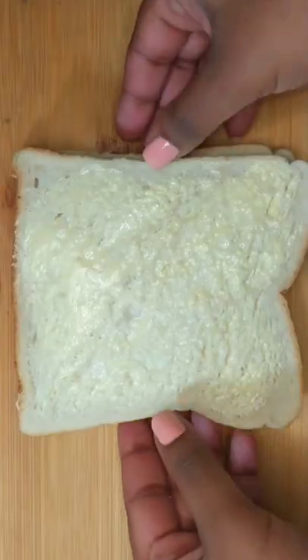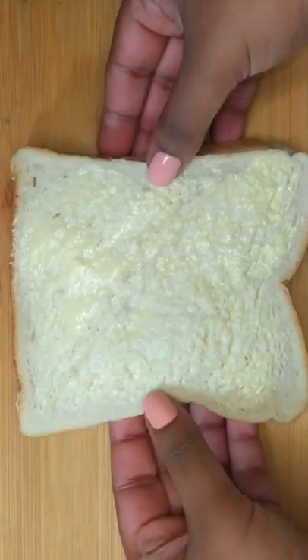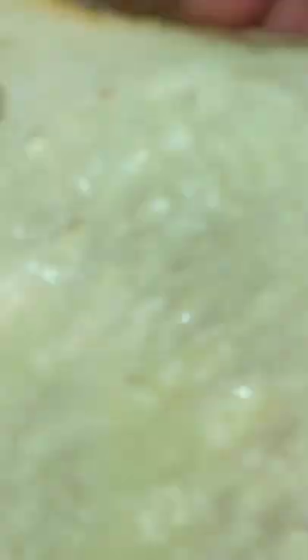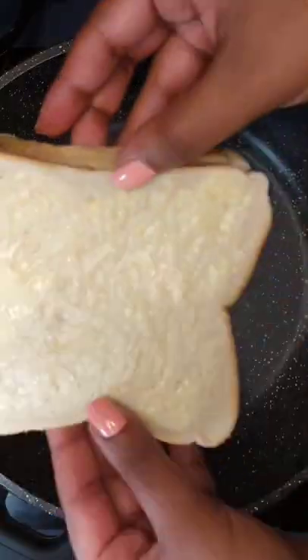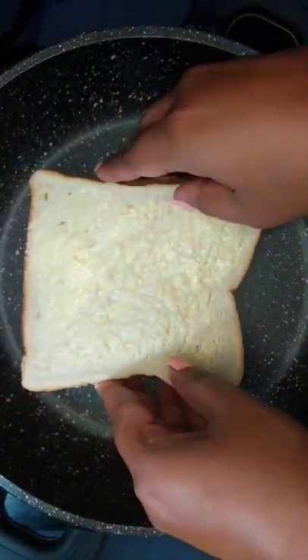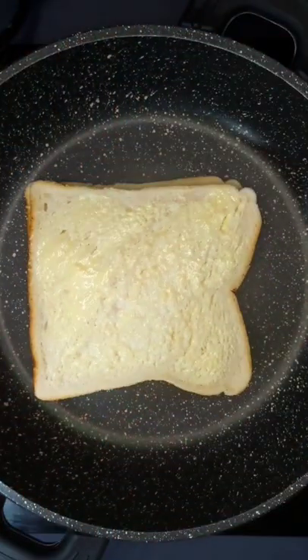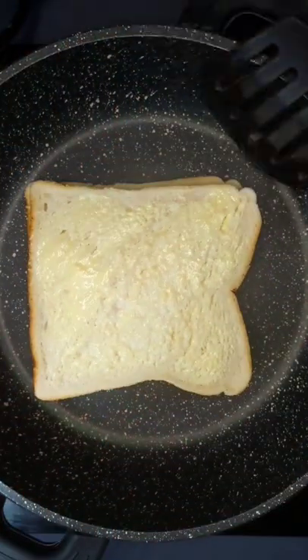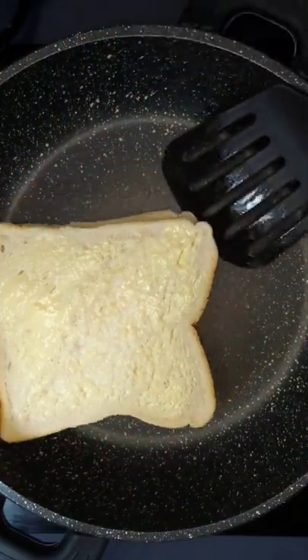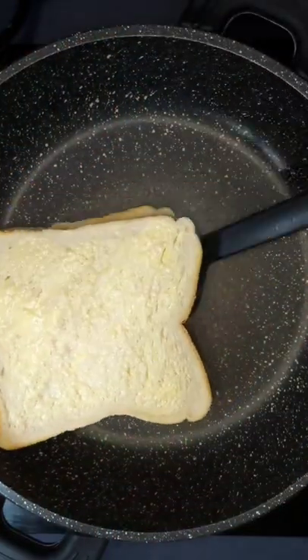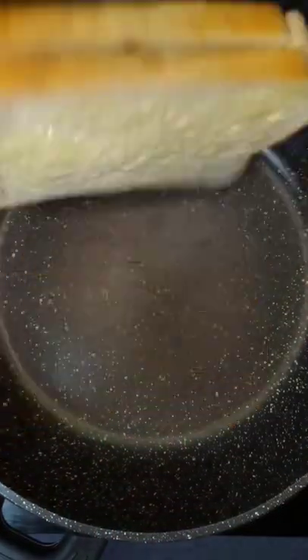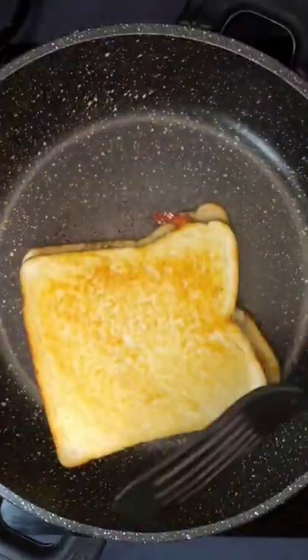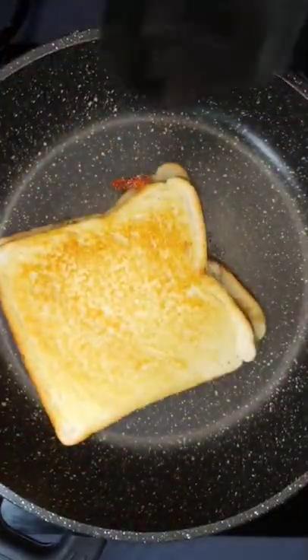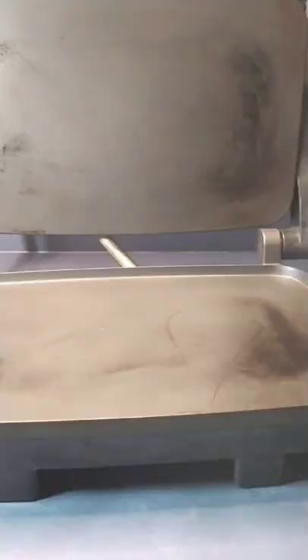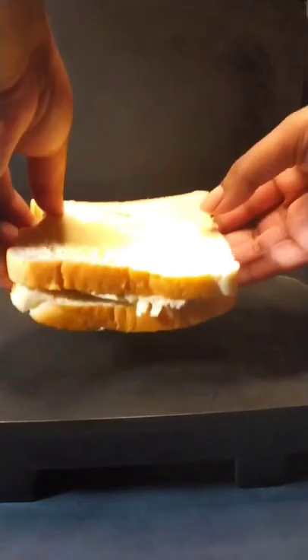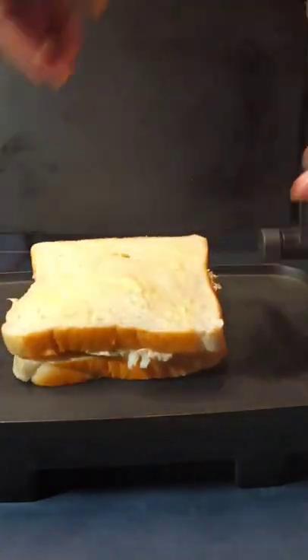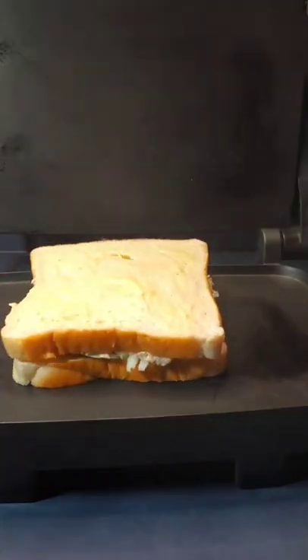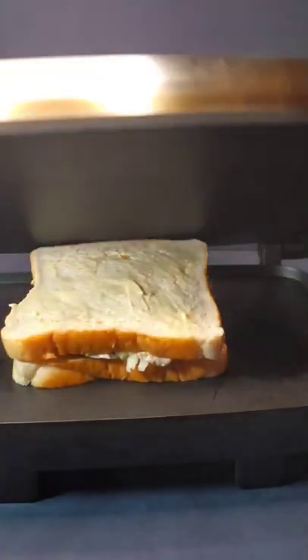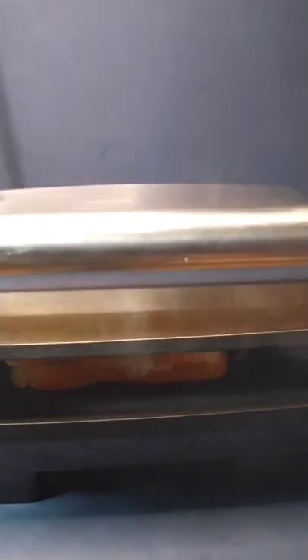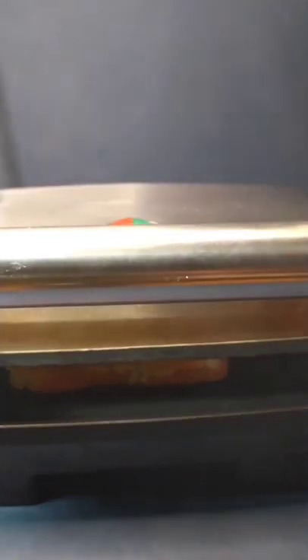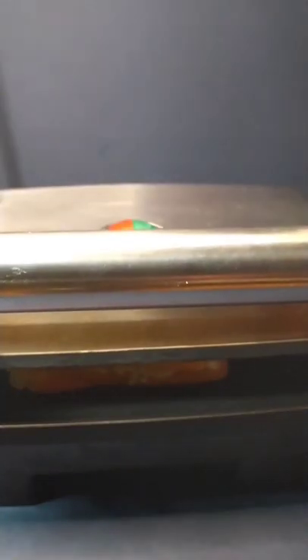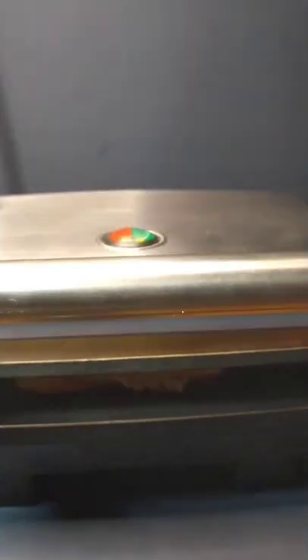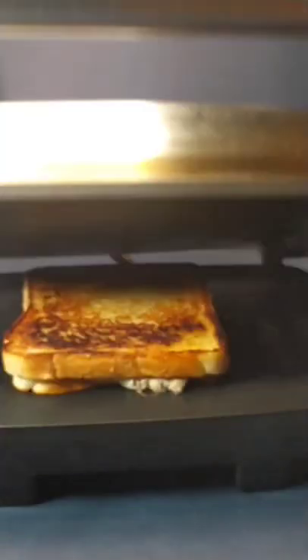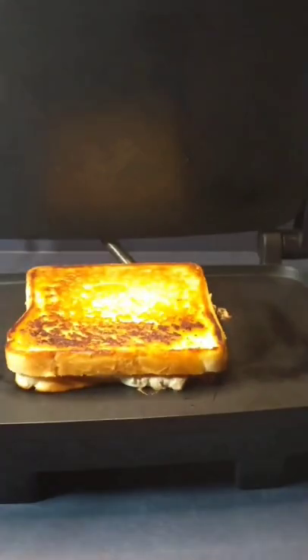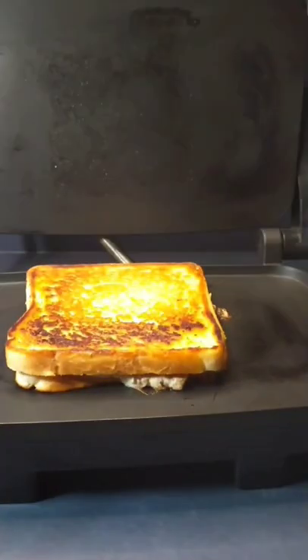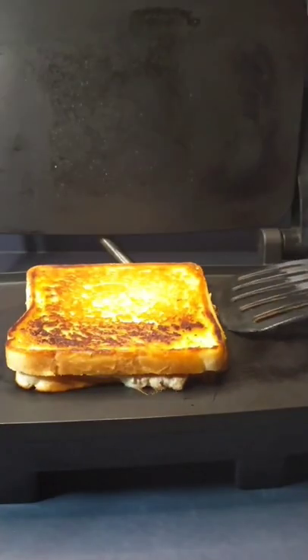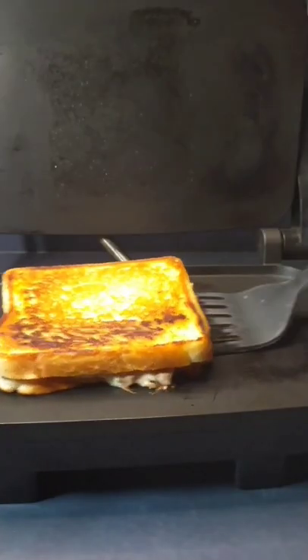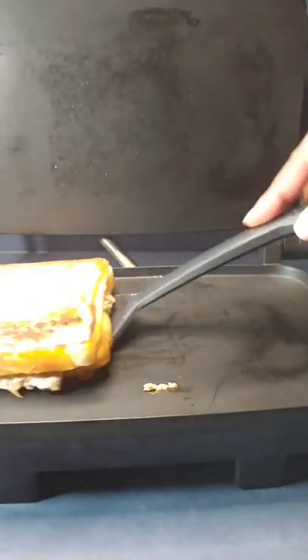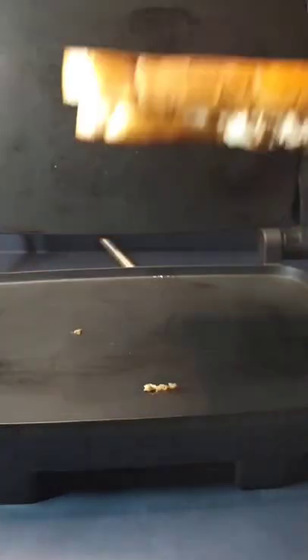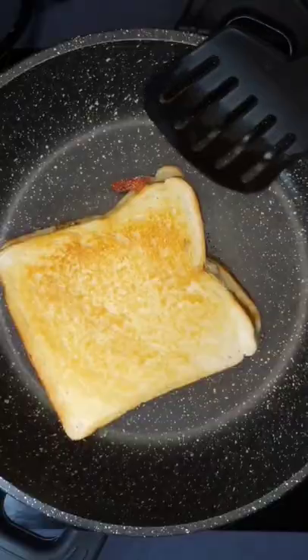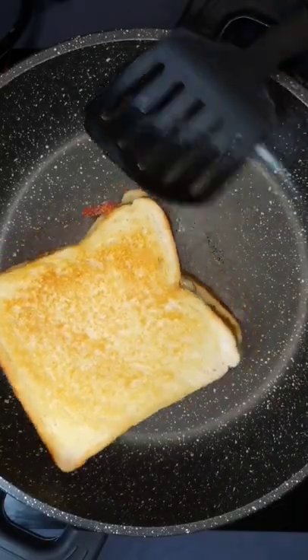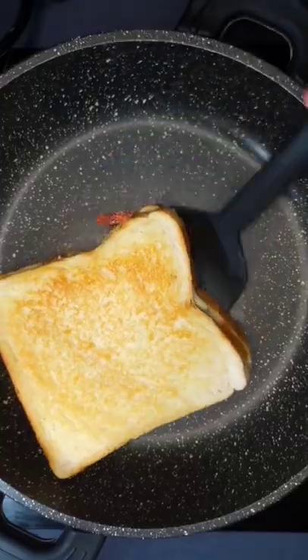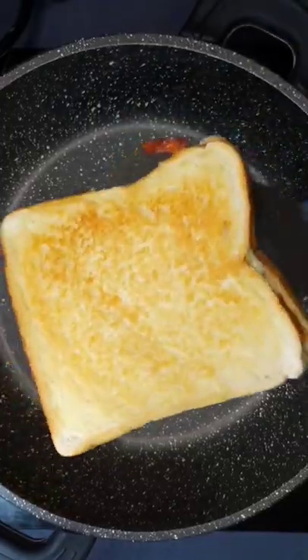Next, you want to place it into a hot skillet or pan. Allow it to toast on both sides until golden. Alternatively, you can use a sandwich press. Once golden on both sides, remove it from the heat.